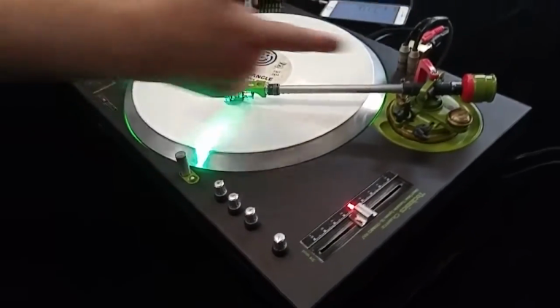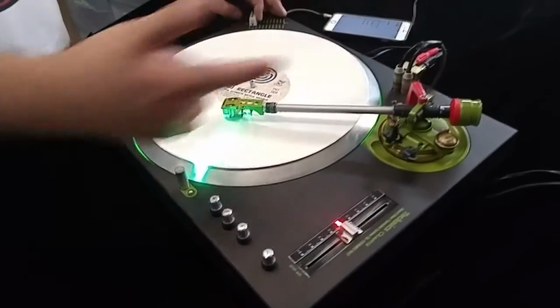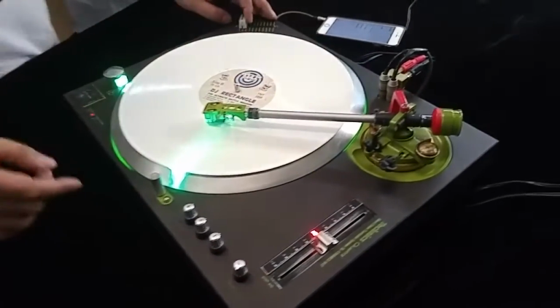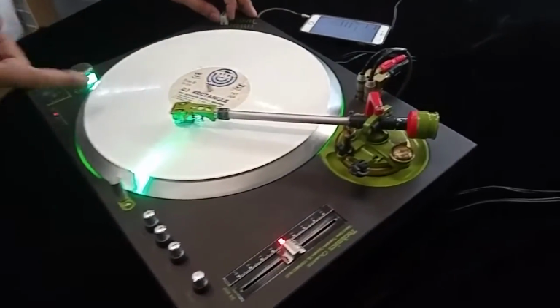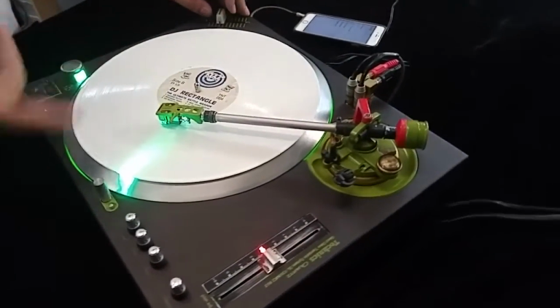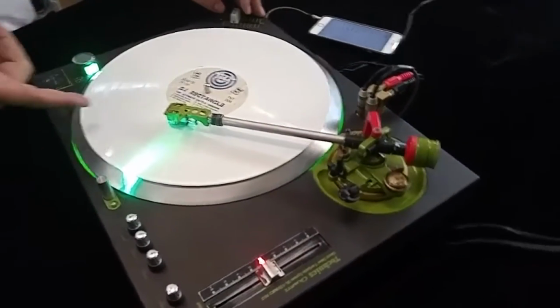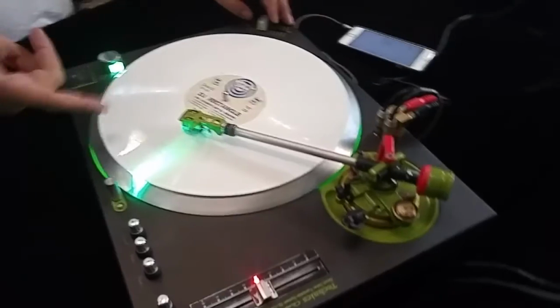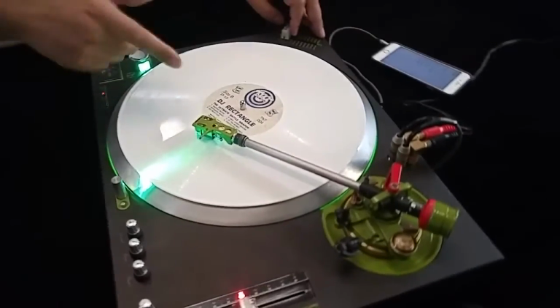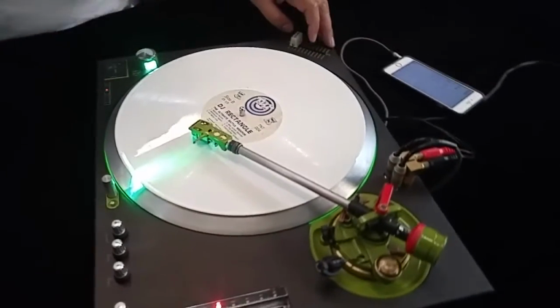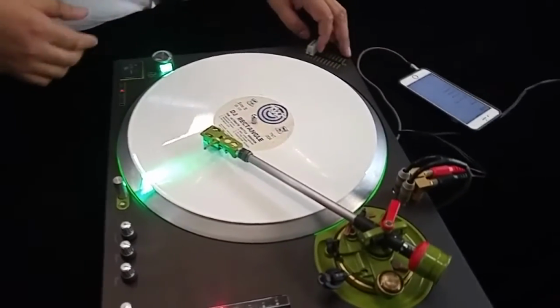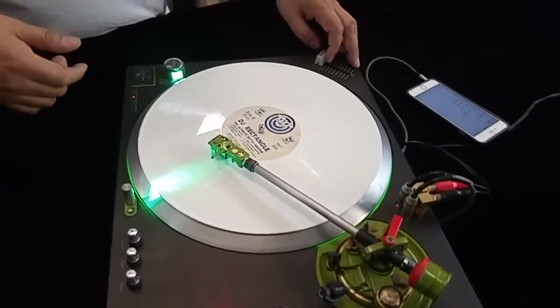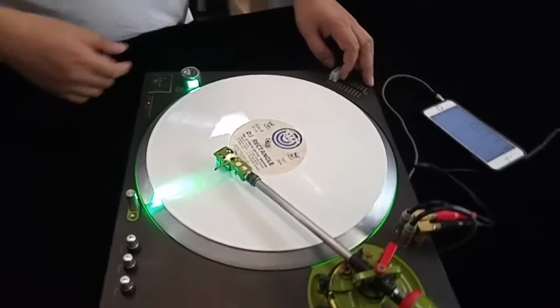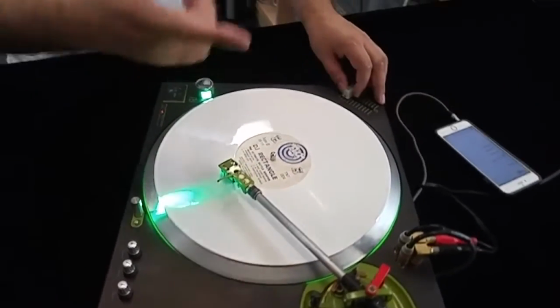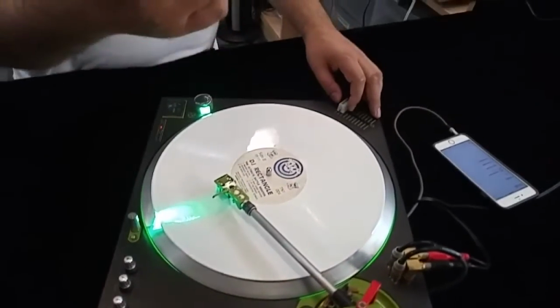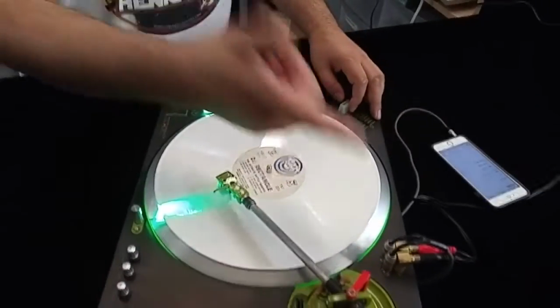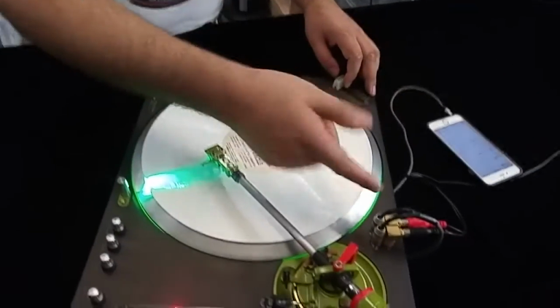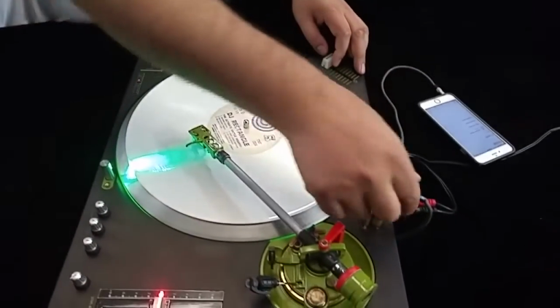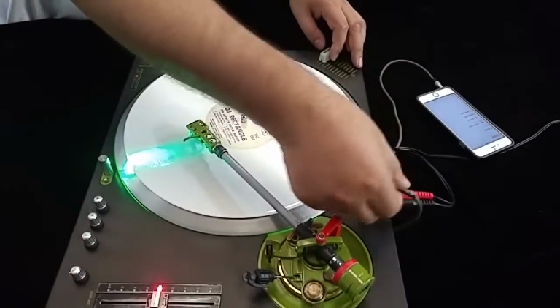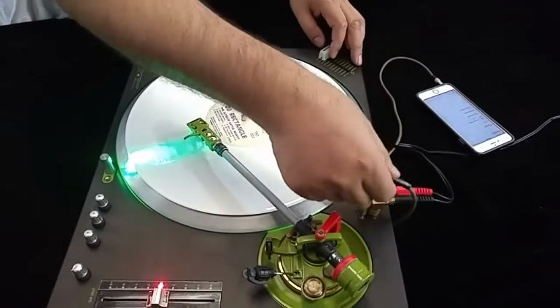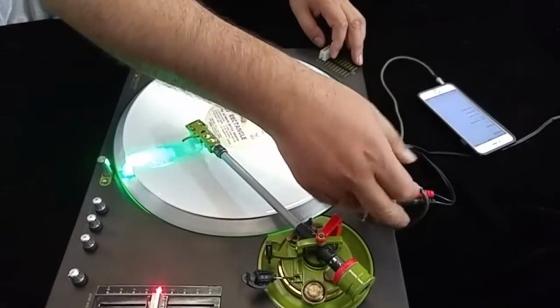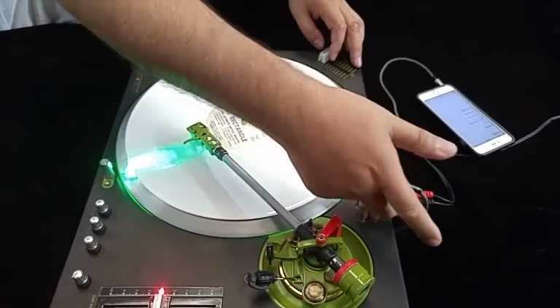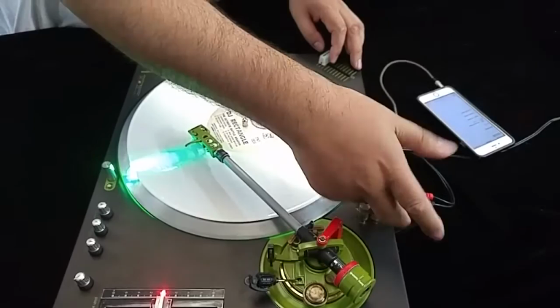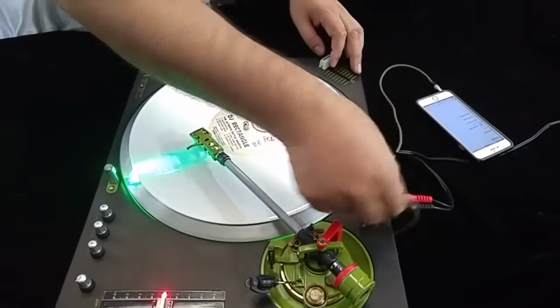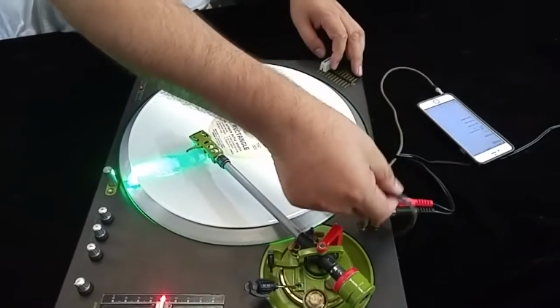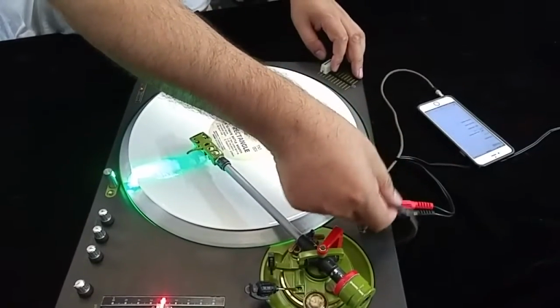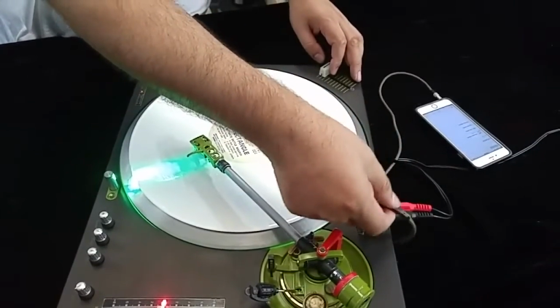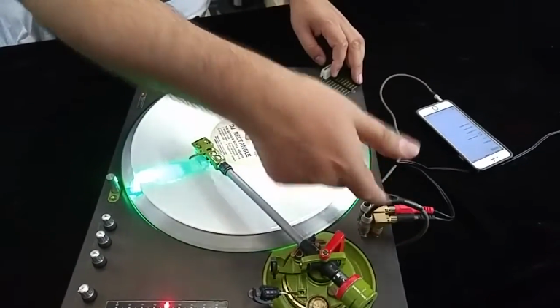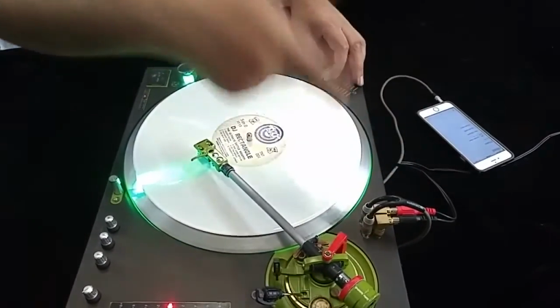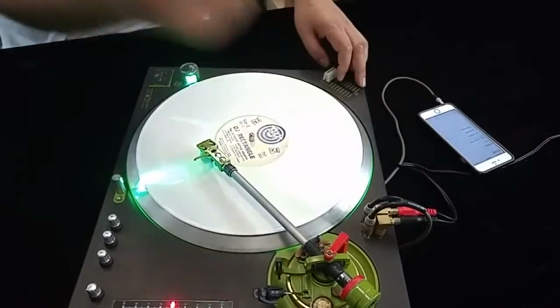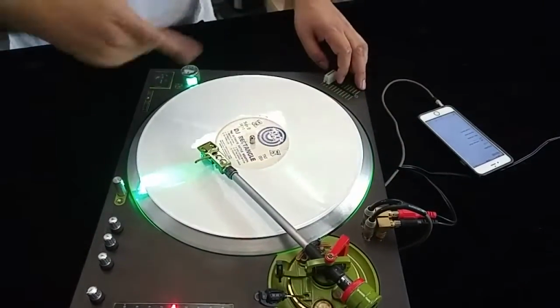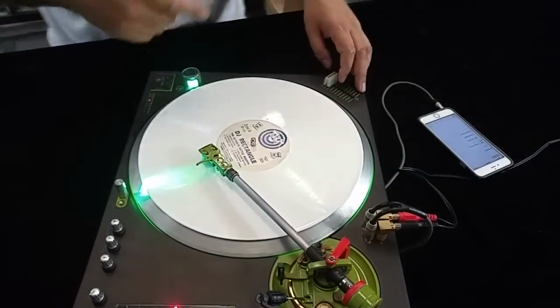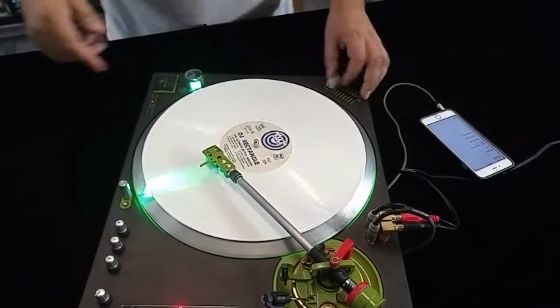We got the DHC straight arm. I'll be using real vinyl to do the little demo today. Right here we got the input, and then this is the output — I got my phone hooked up to the input right now. And then there's a master volume control.